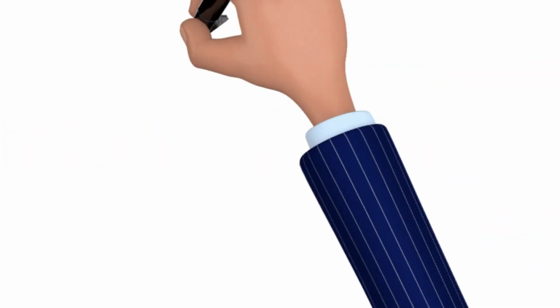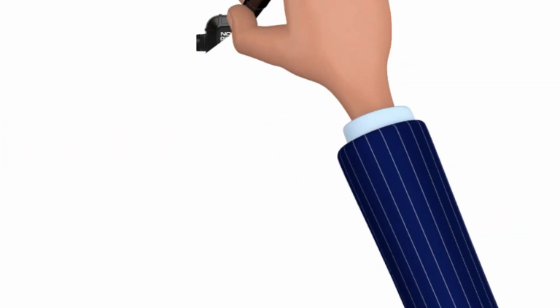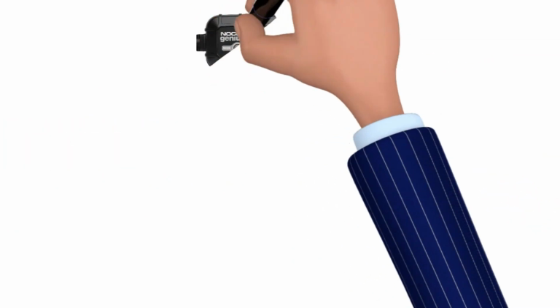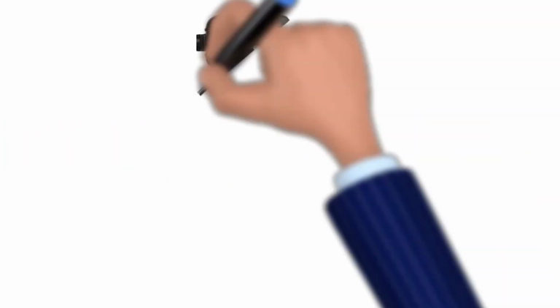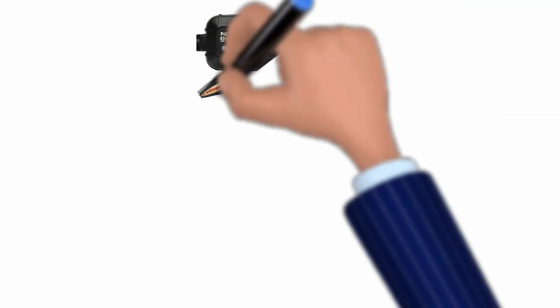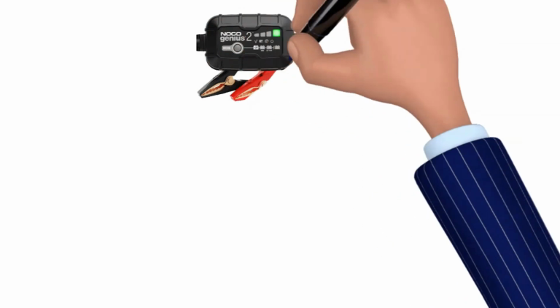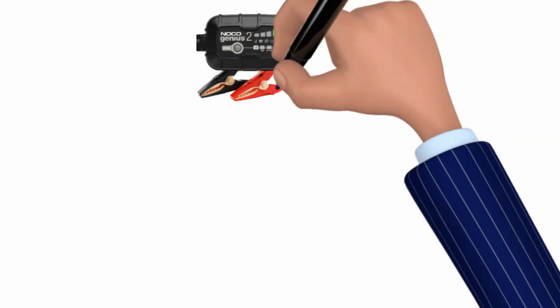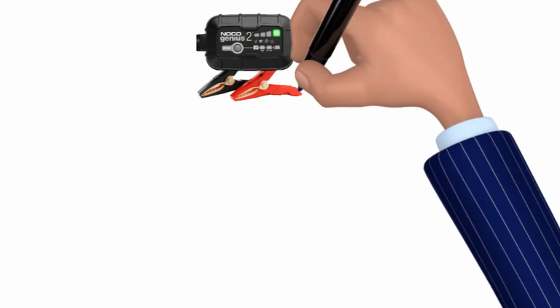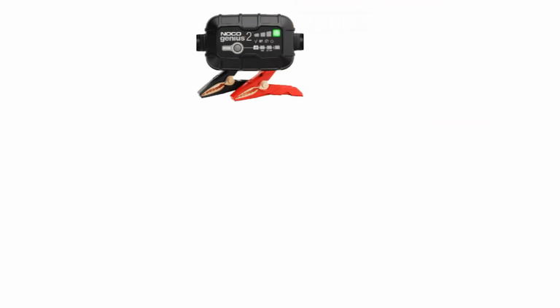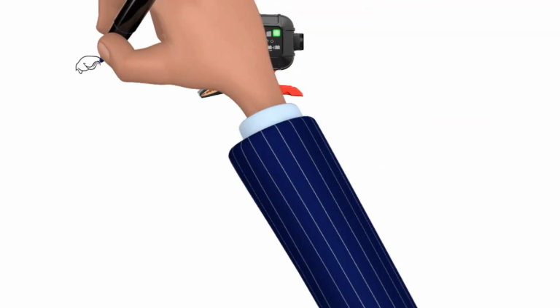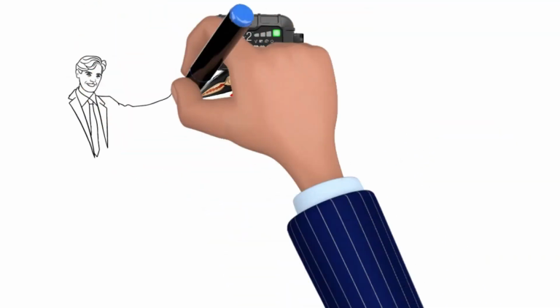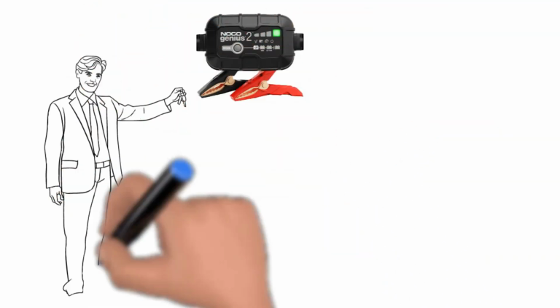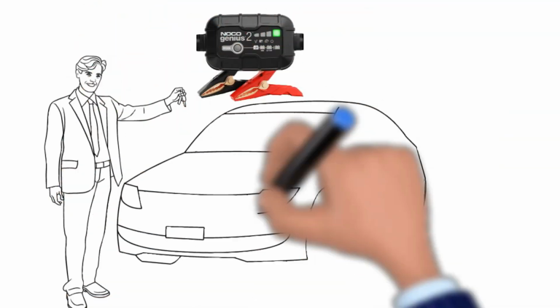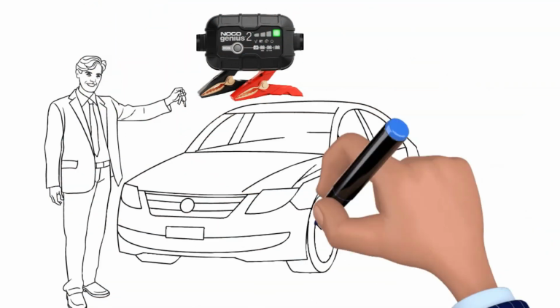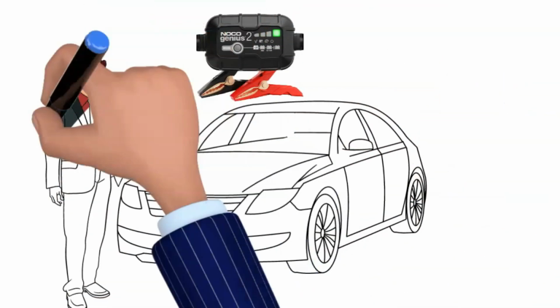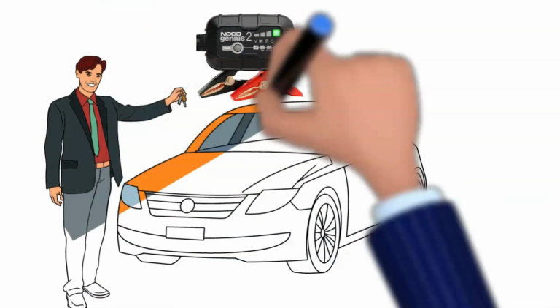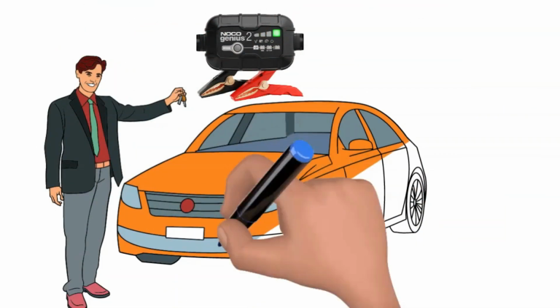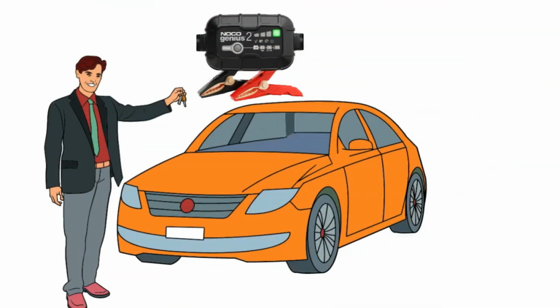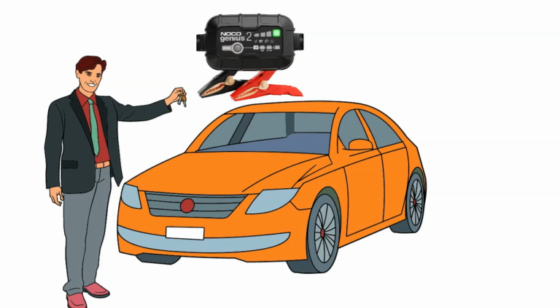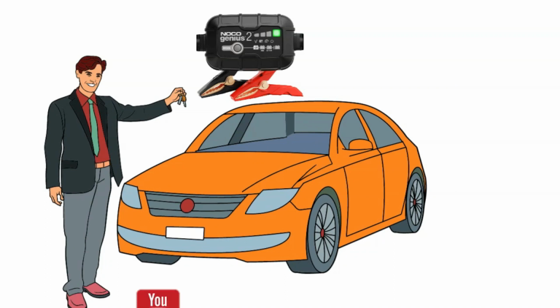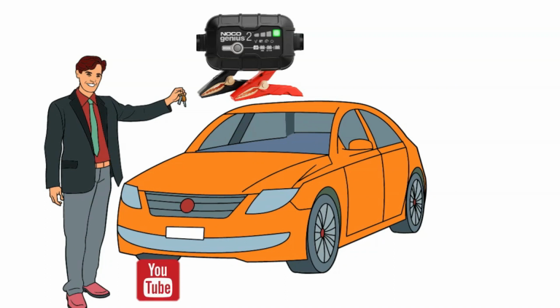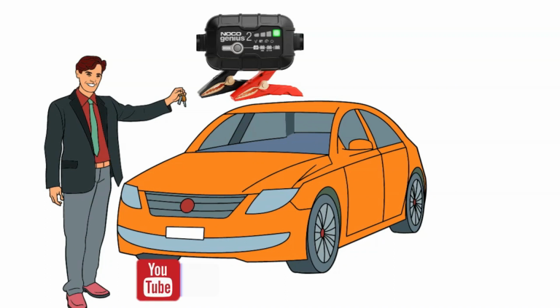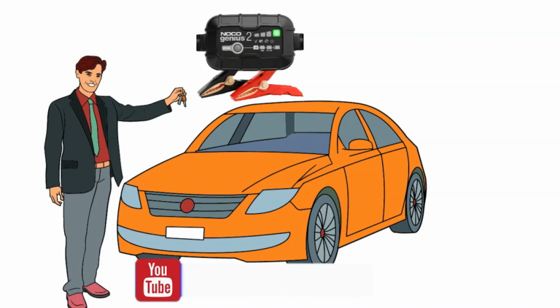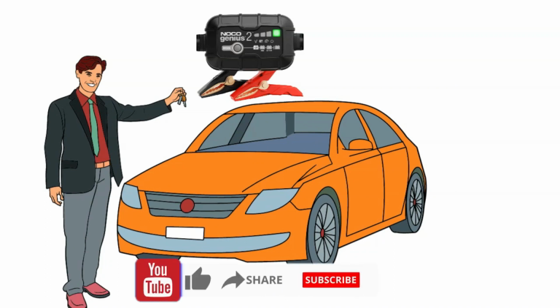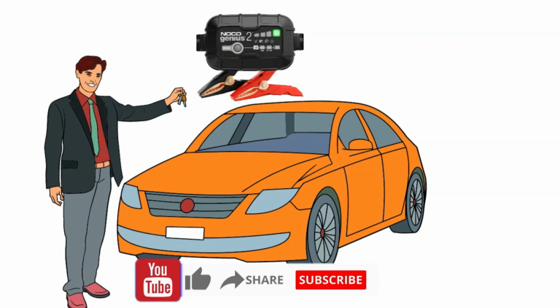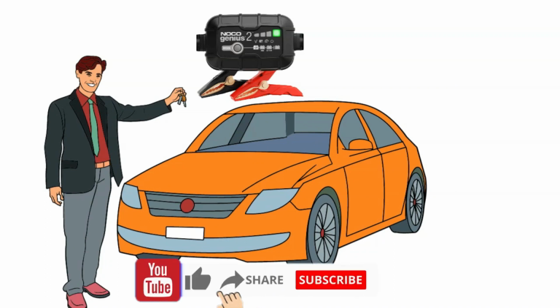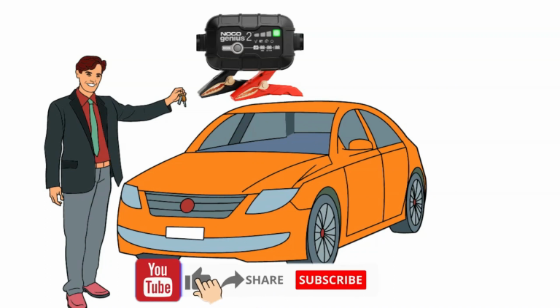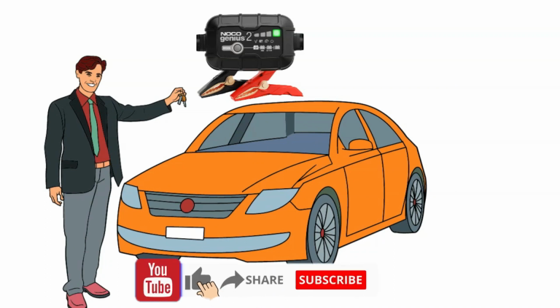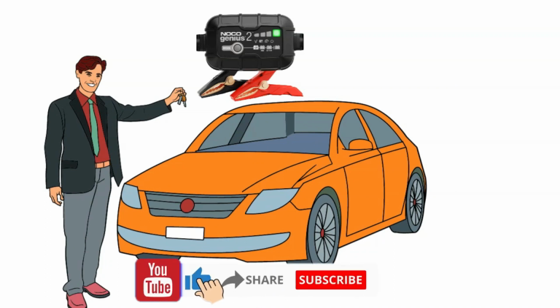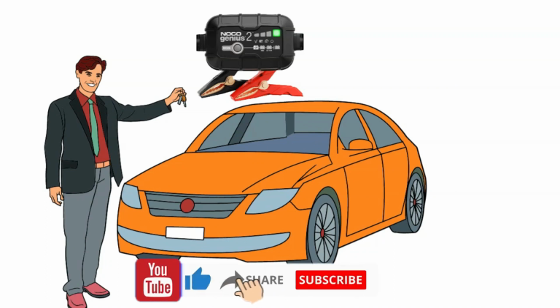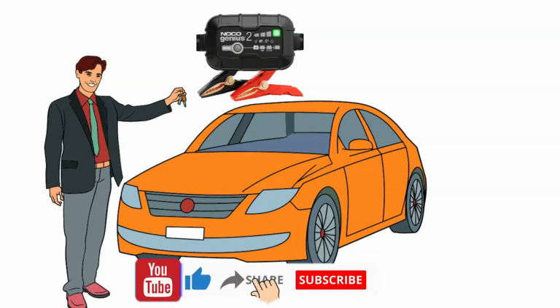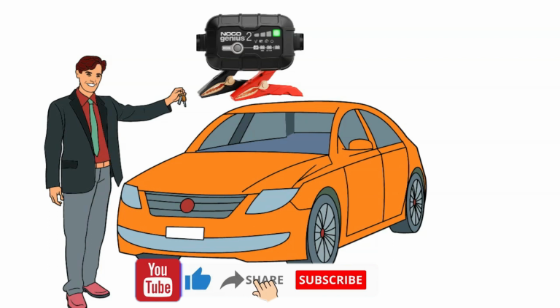It's a device that's become a true game changer in my automotive life. It's not just a charger — it's like having a wizard for your batteries. Here's my first-hand experience with this black box of brilliance.